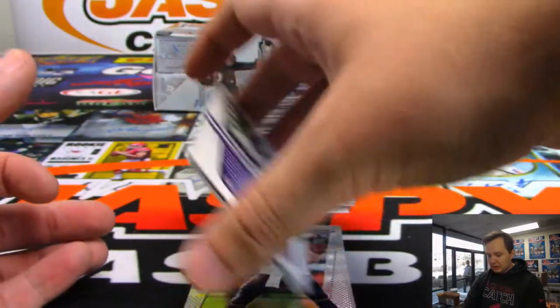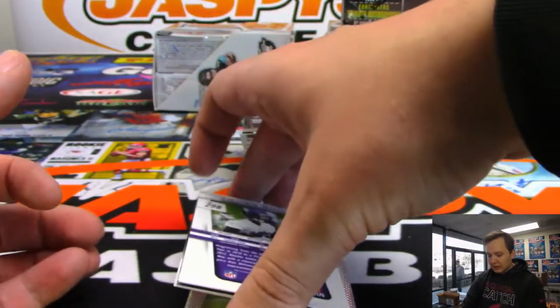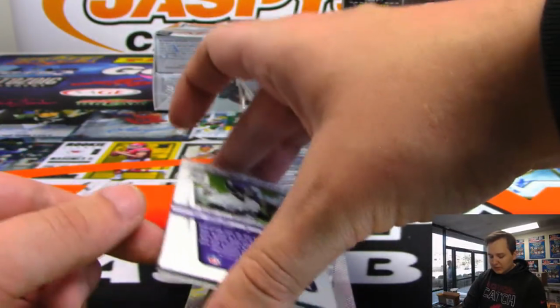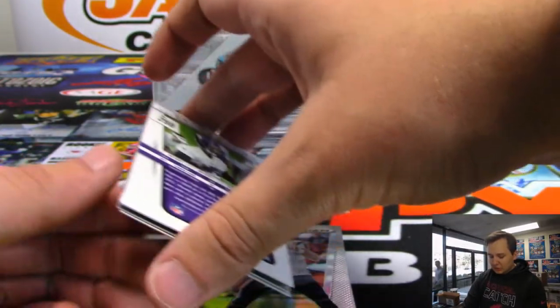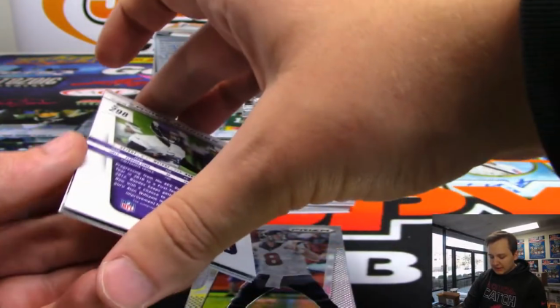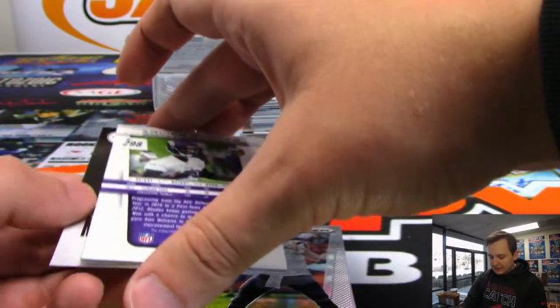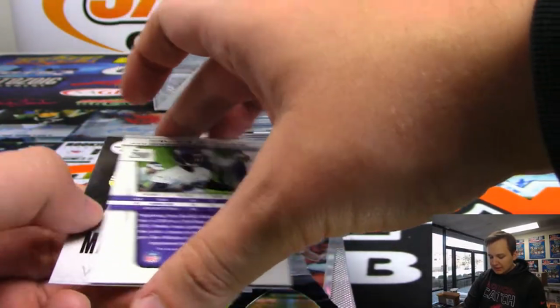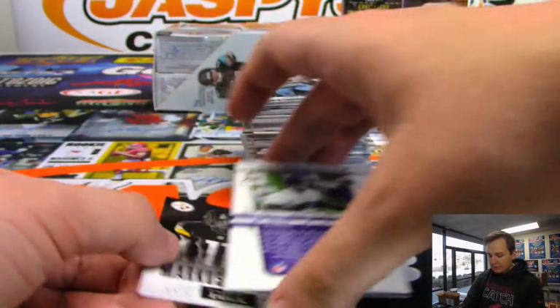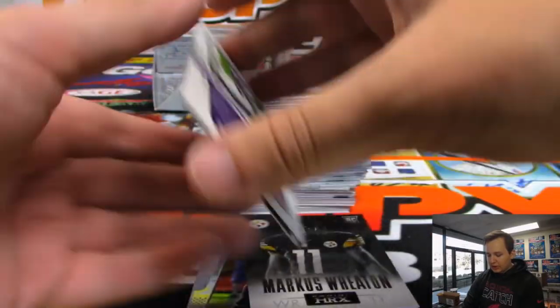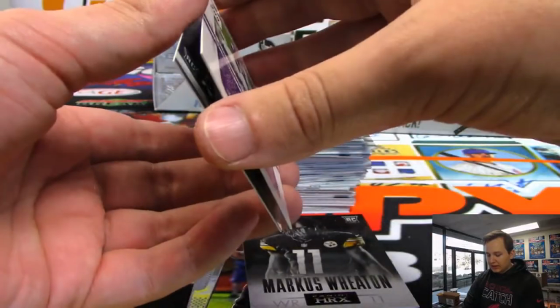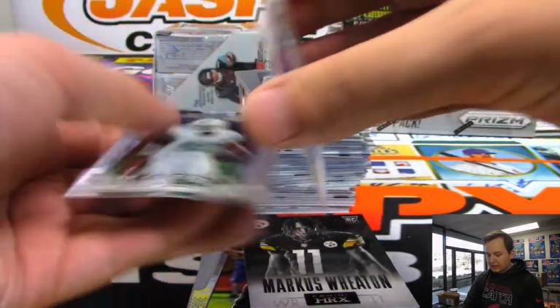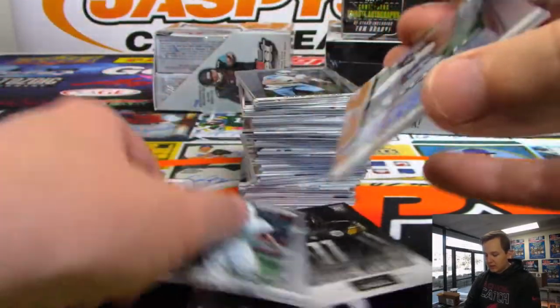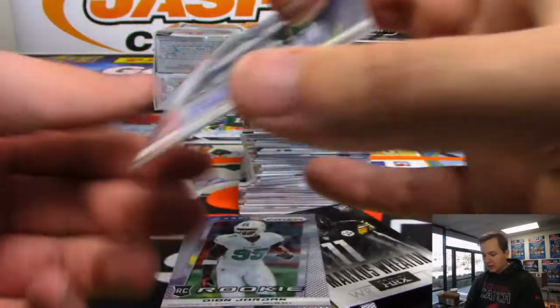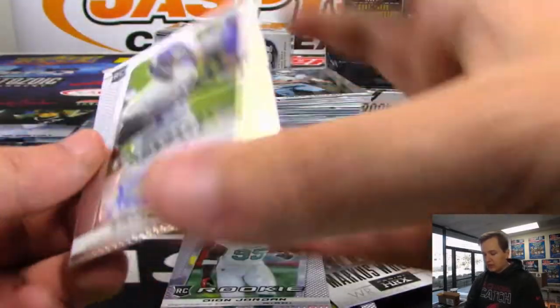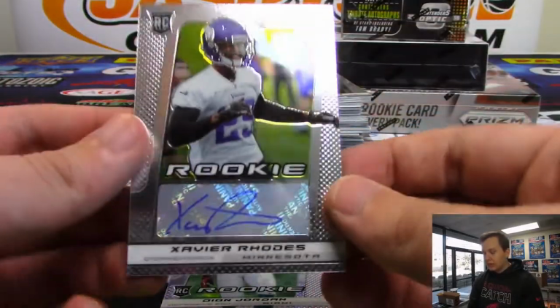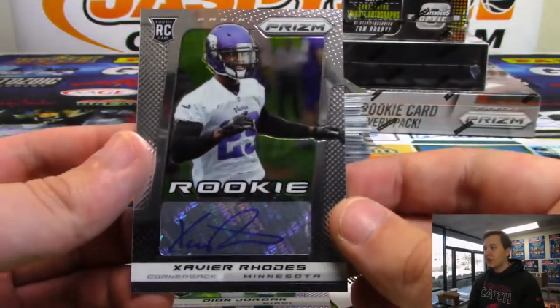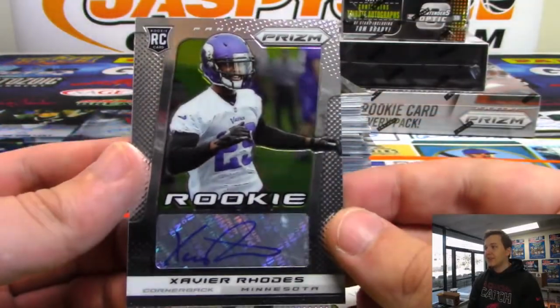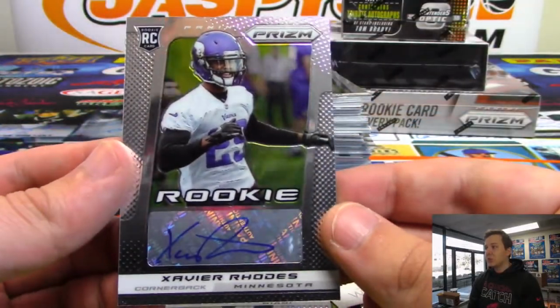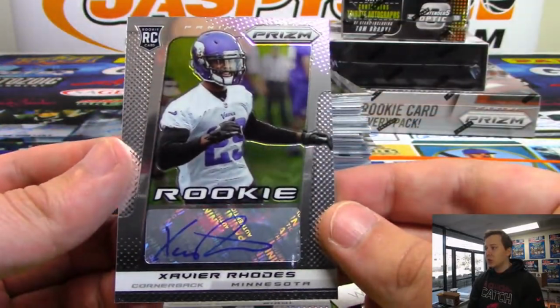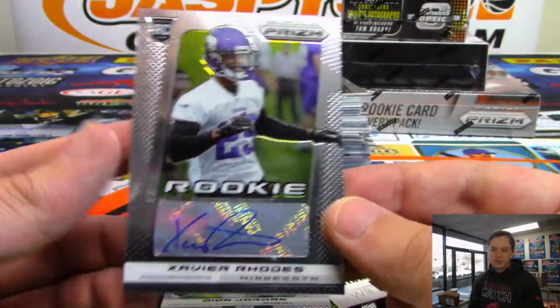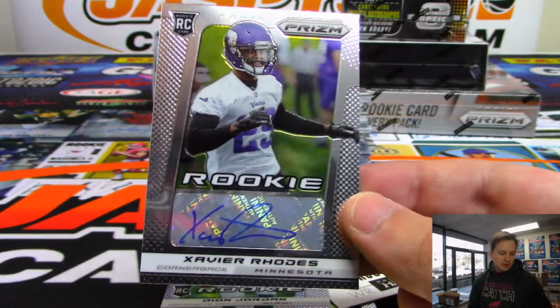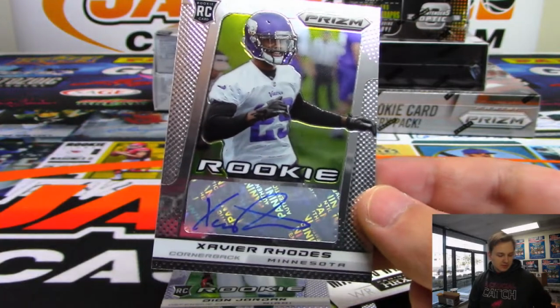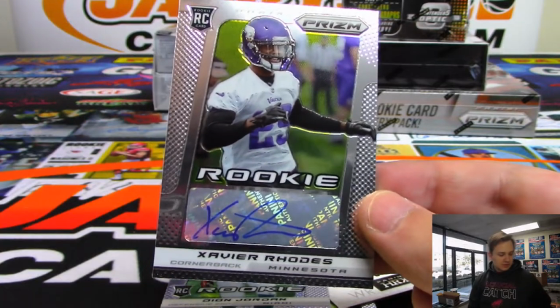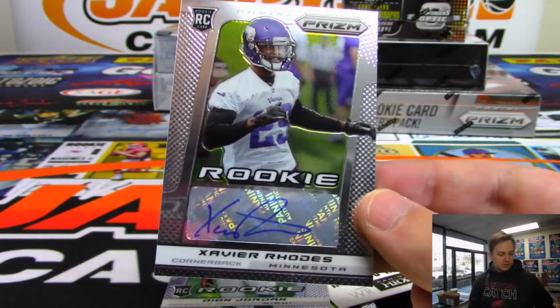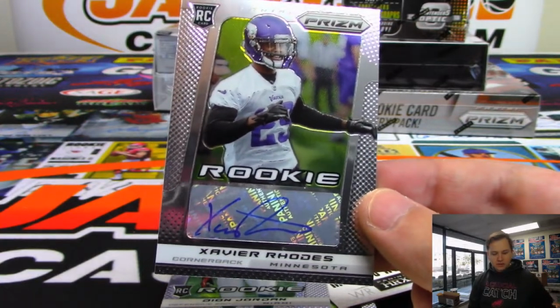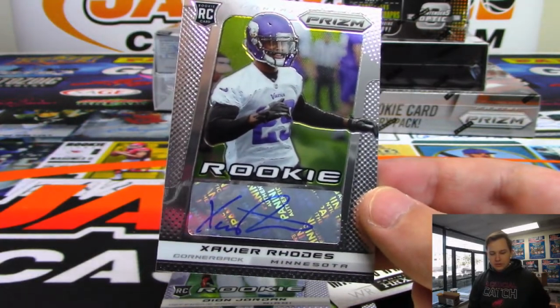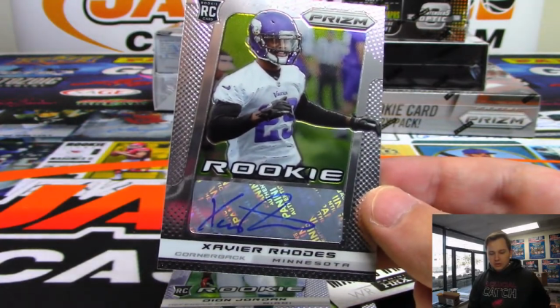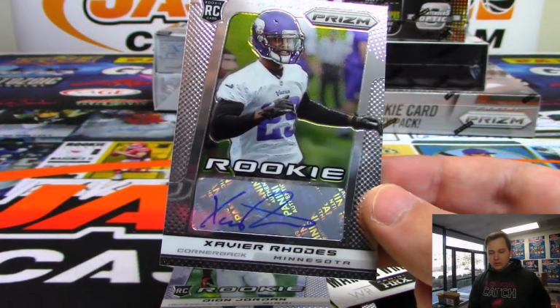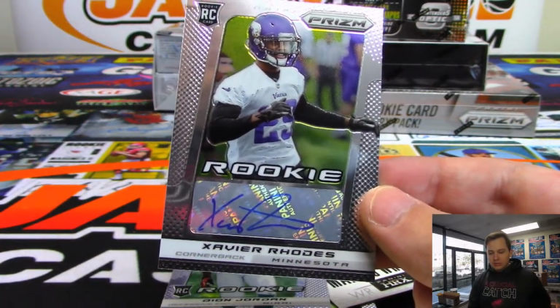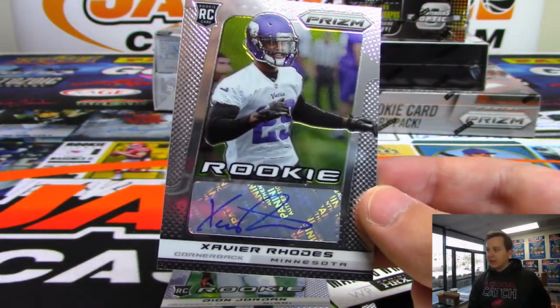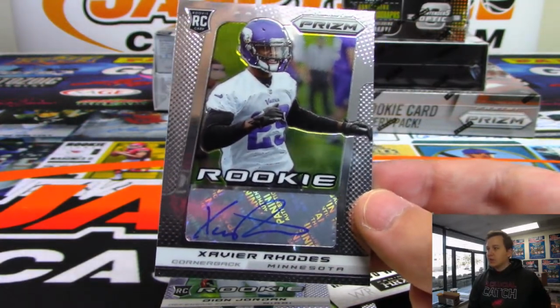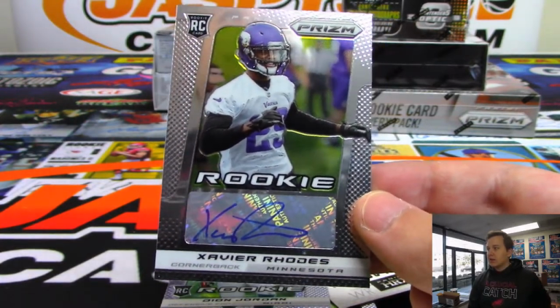We got one of the best cornerbacks in football right here. We have a rookie autograph - Xavier Rhodes. Nice. Minnesota Vikings going out to Frank Hart.